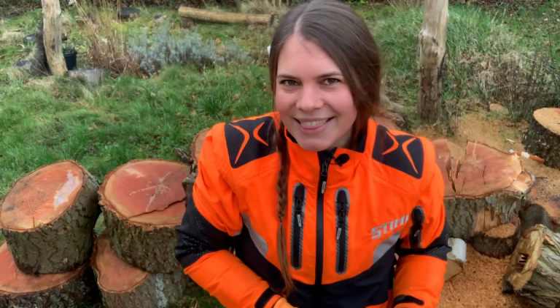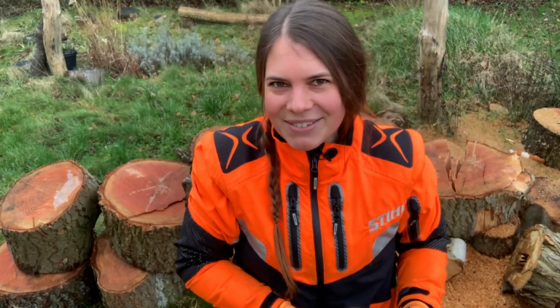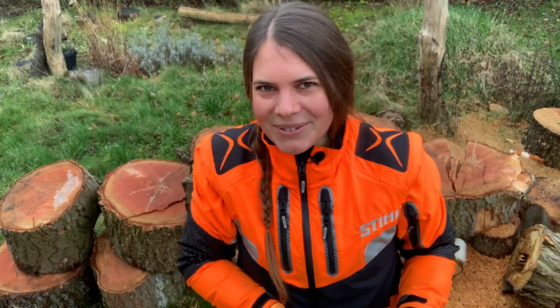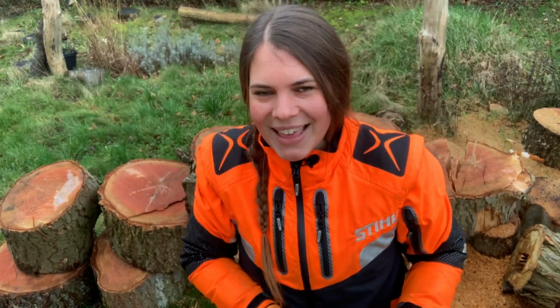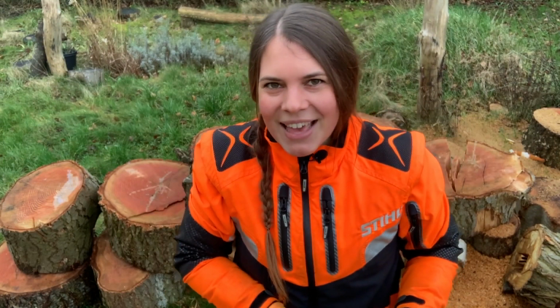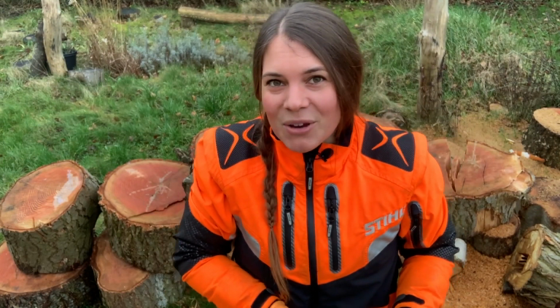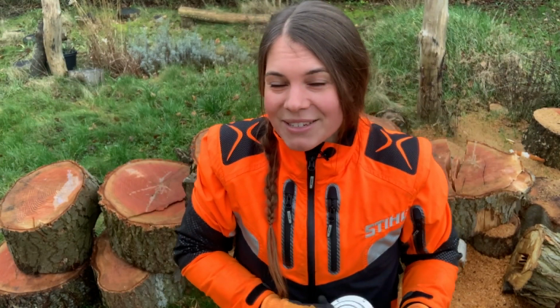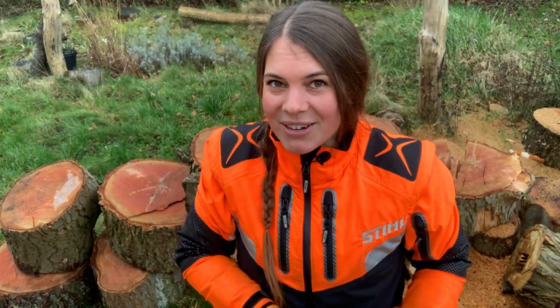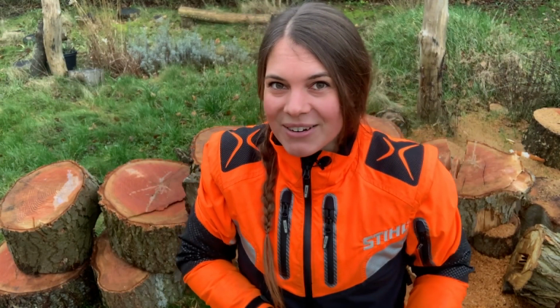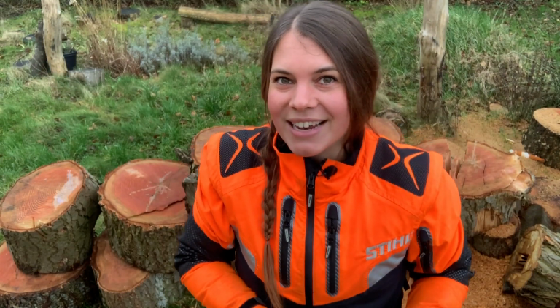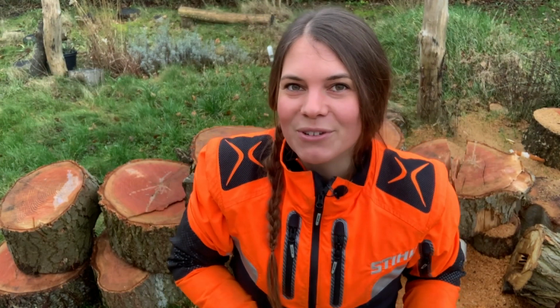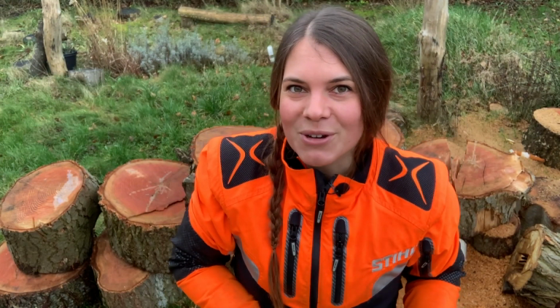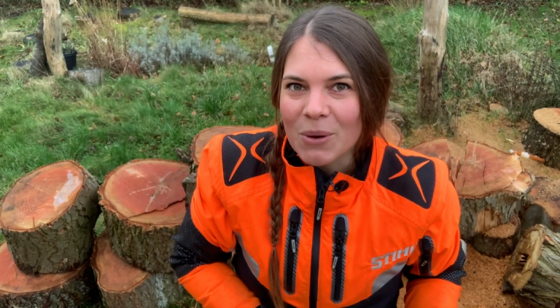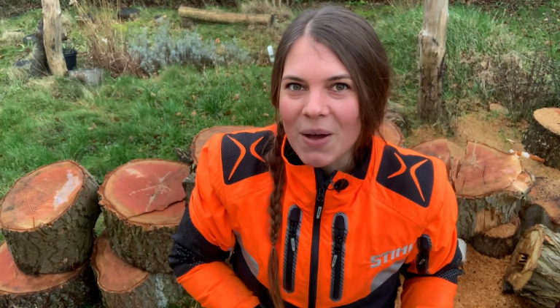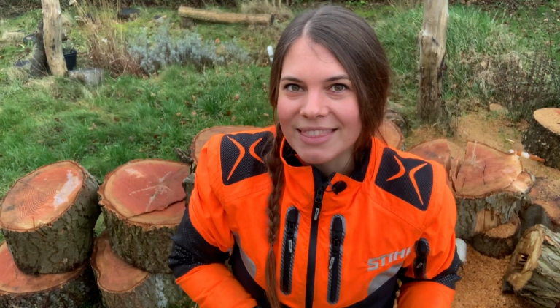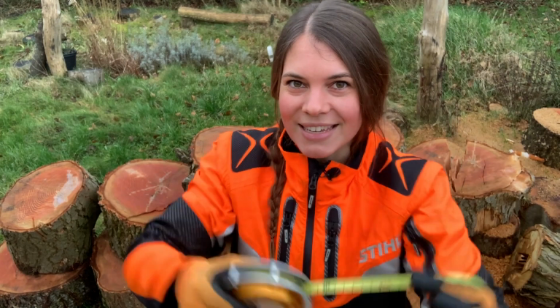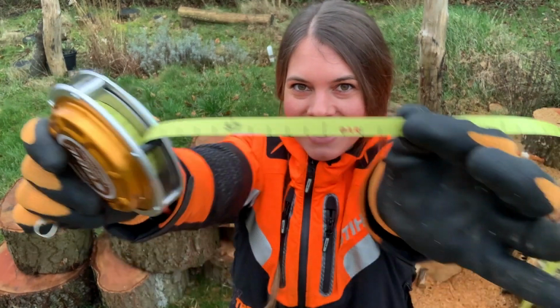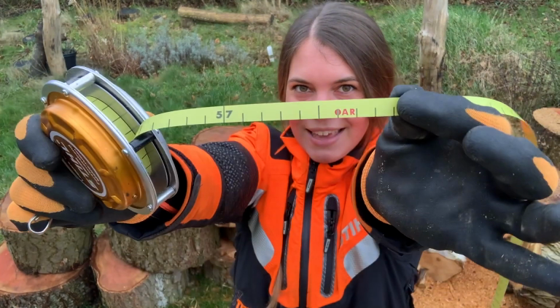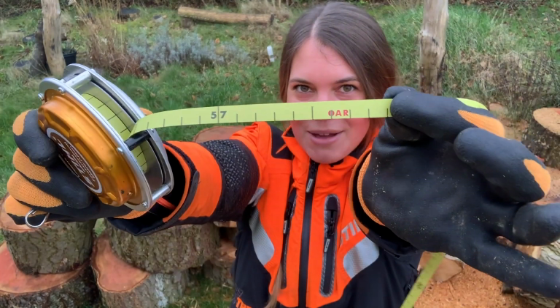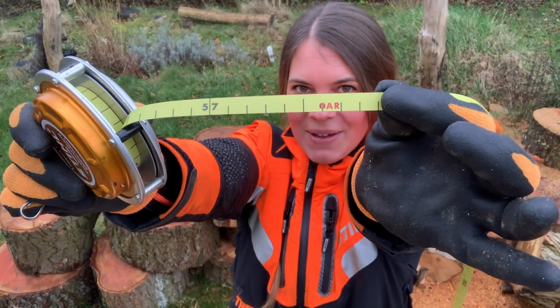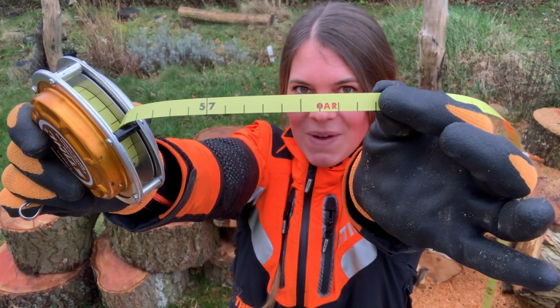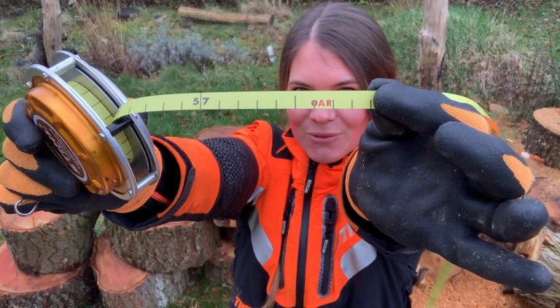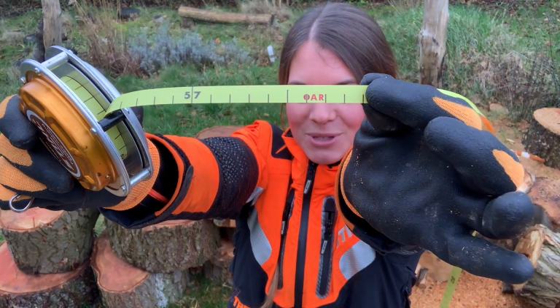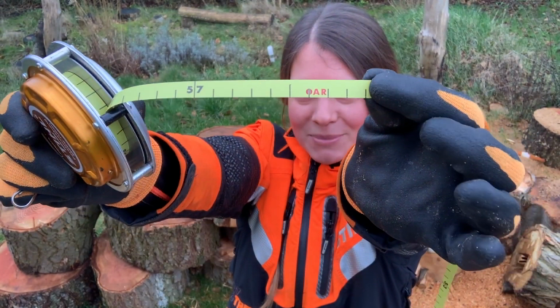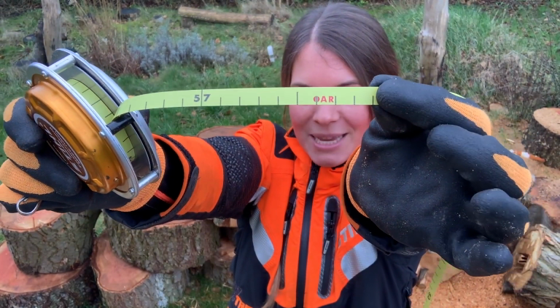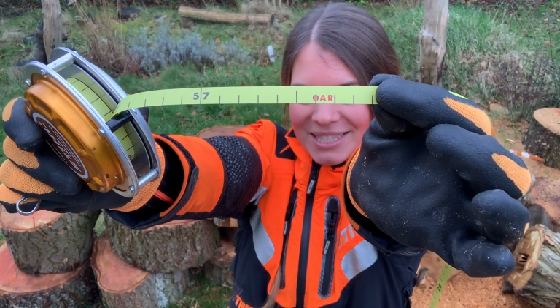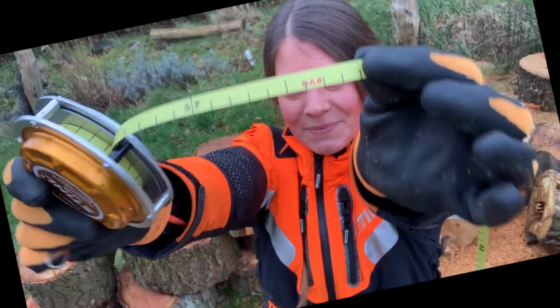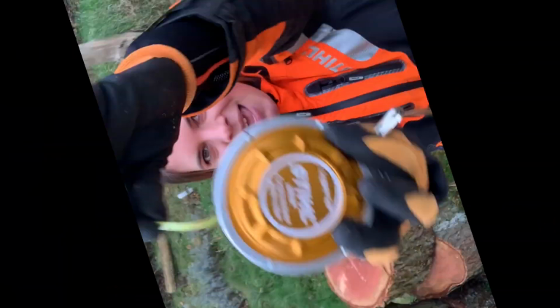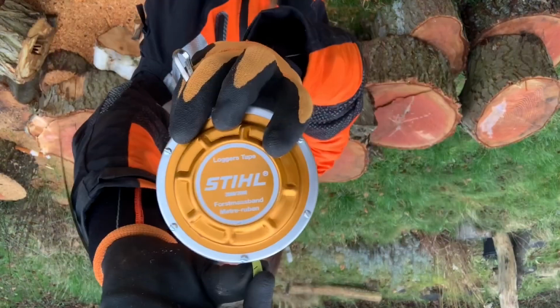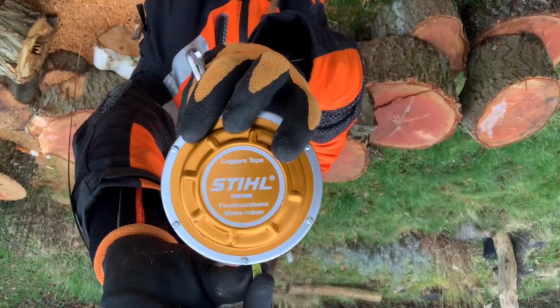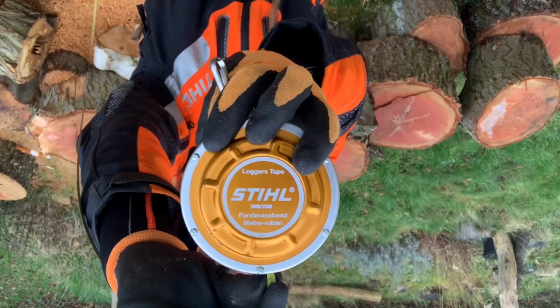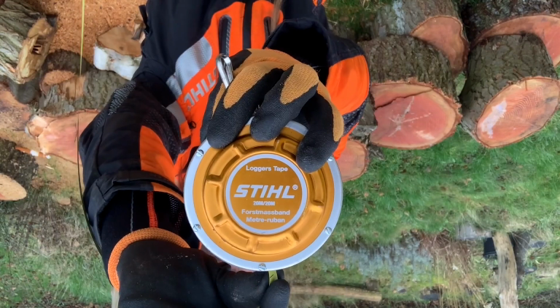Hey Jivo! I recently found out that a lot of you don't know what the AR mark on the forestry measurement tape is. I will be showing you today.